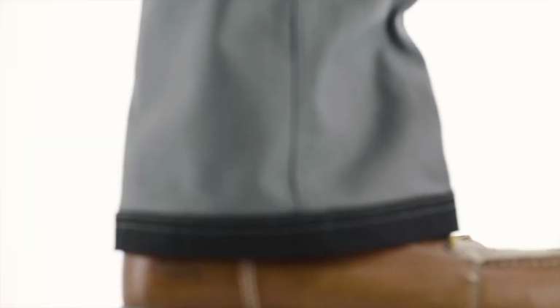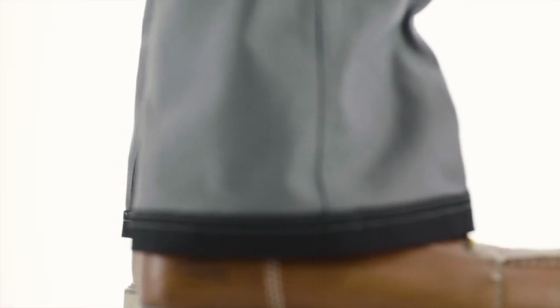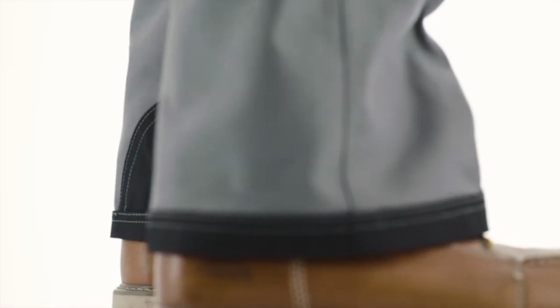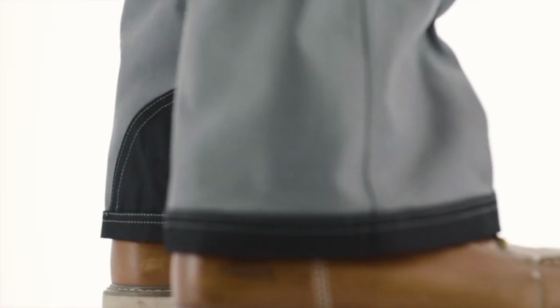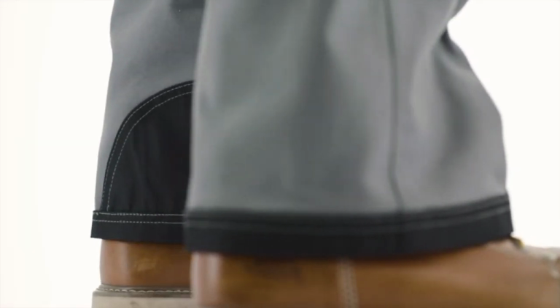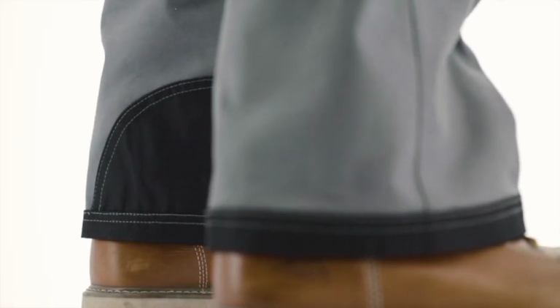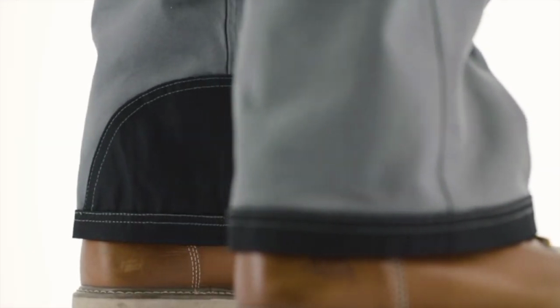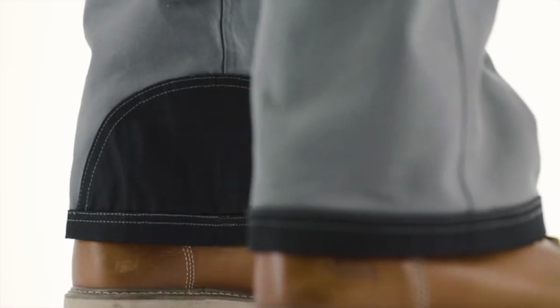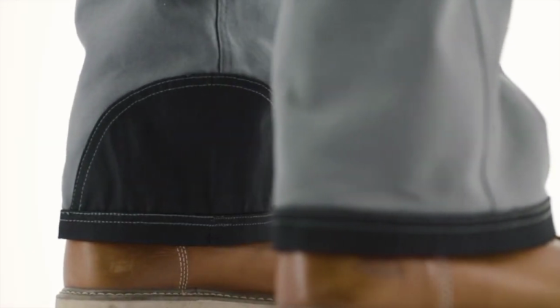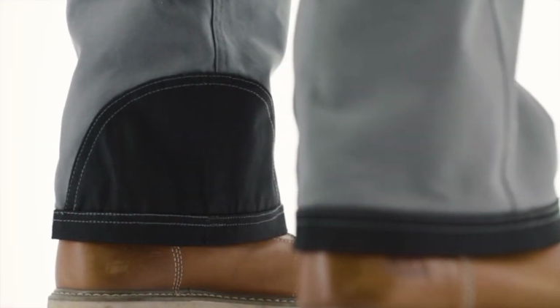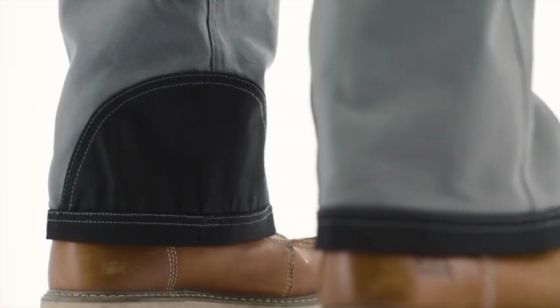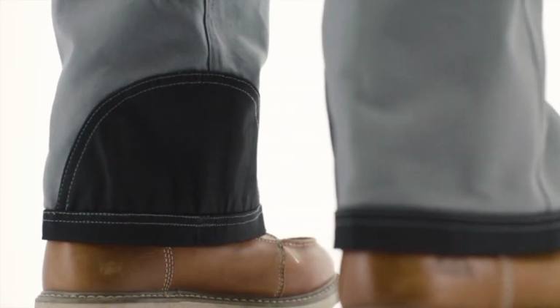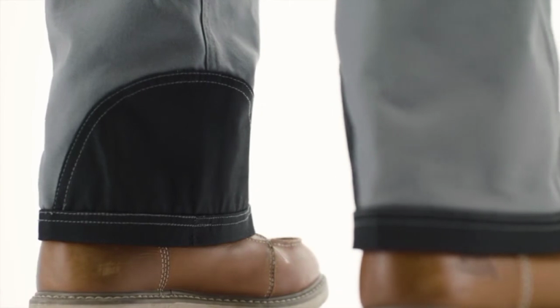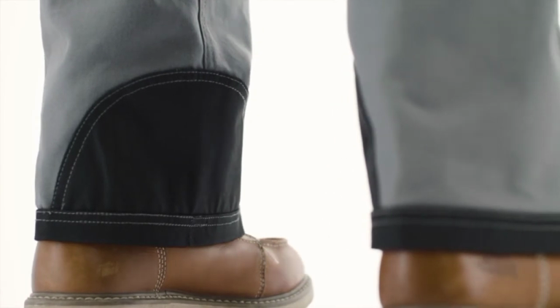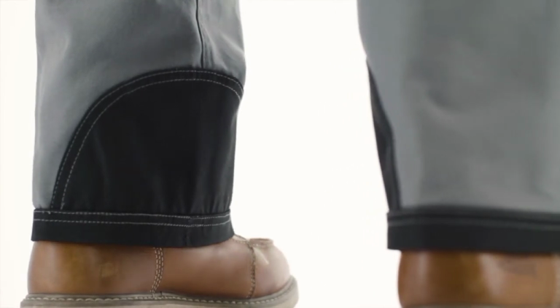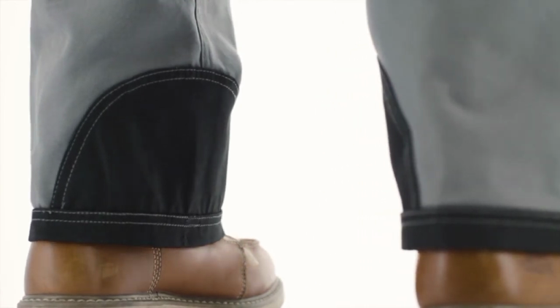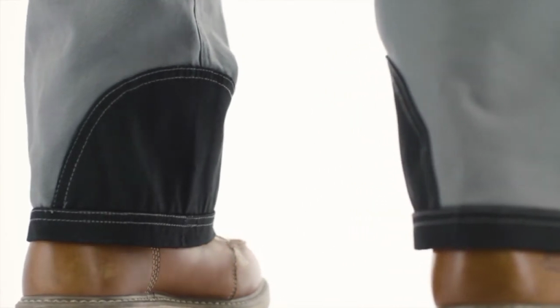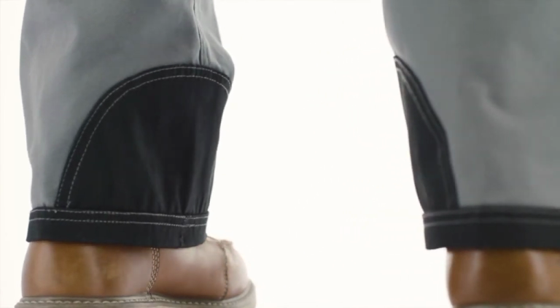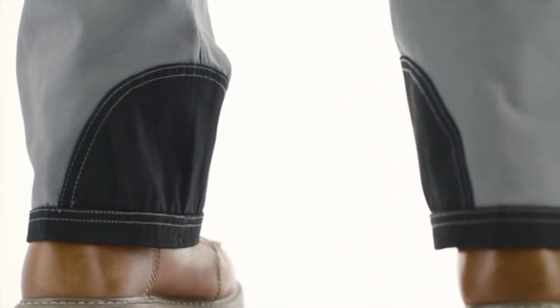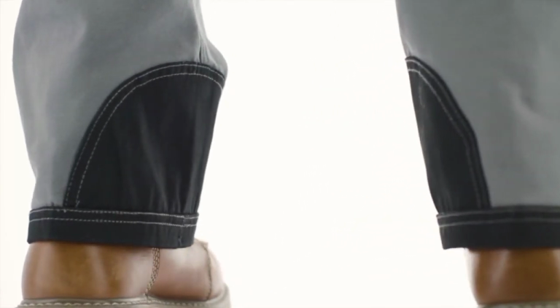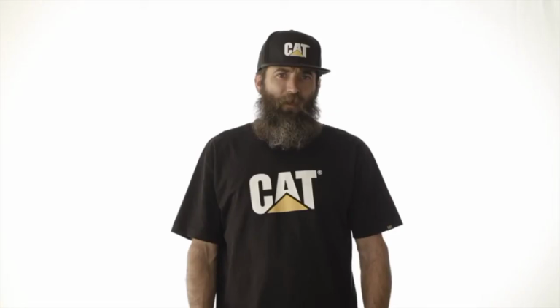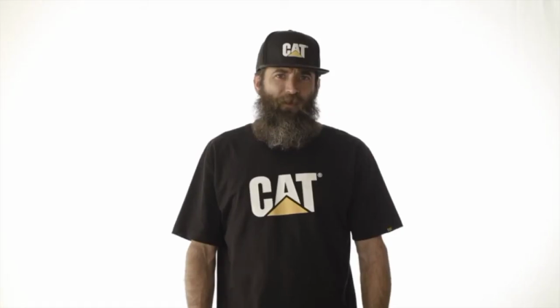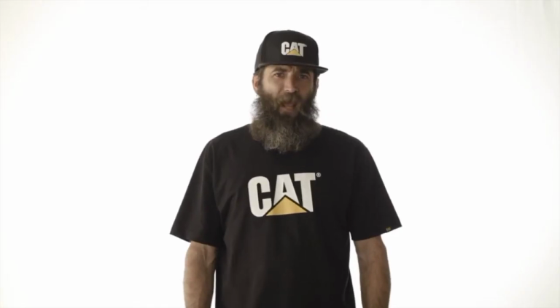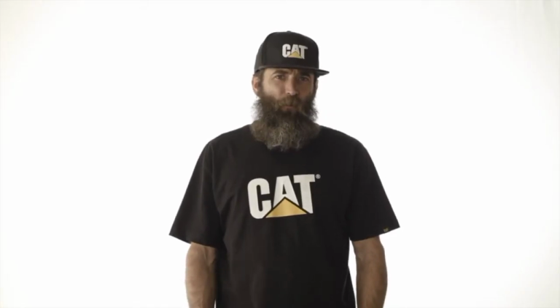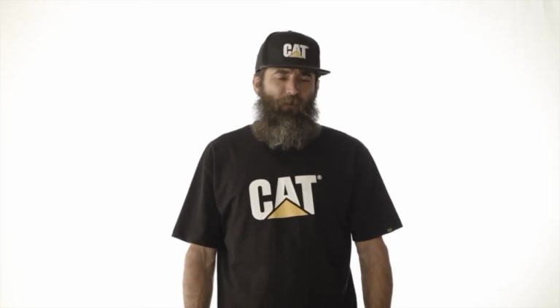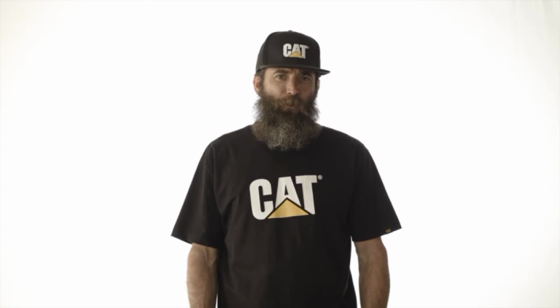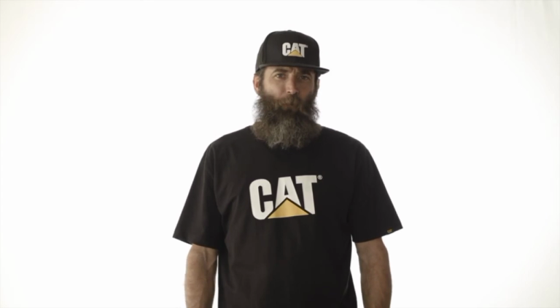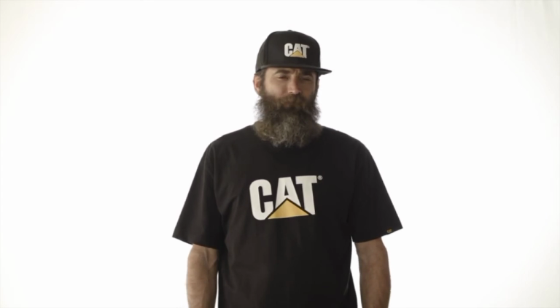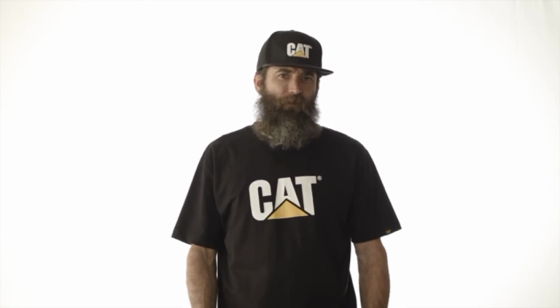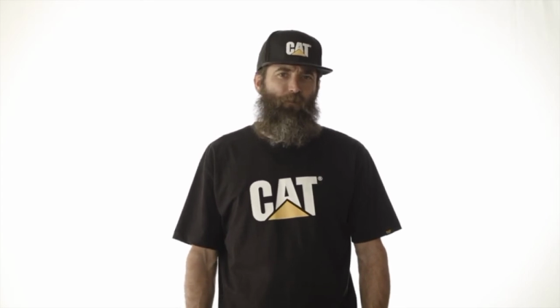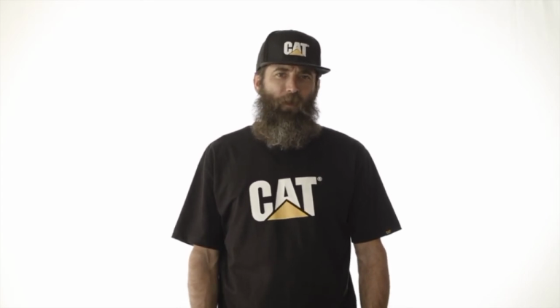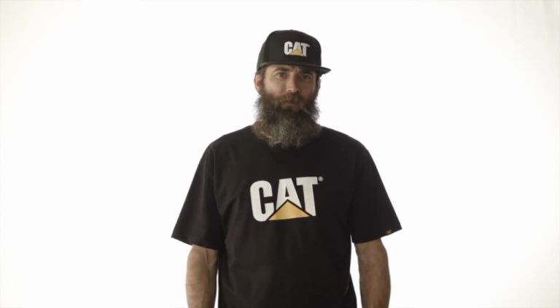At the bottom of the pant there is an extra durable Oxford kicker panel and scuff guard that'll keep the bottom of the pants lasting longer. And that's the CAT C172 trademark pant — the hardest working pant in the business.